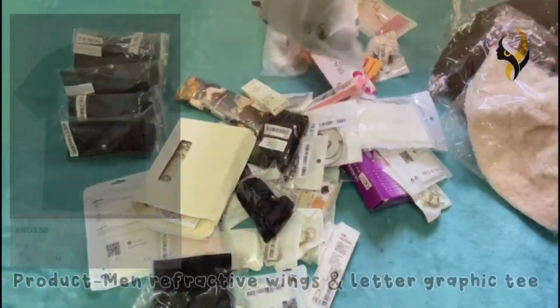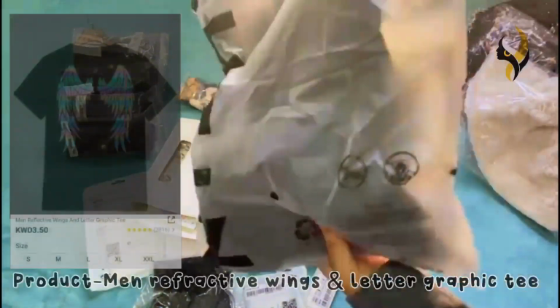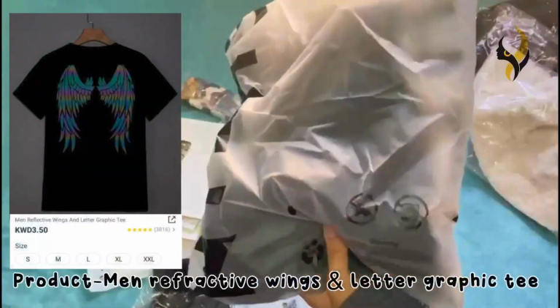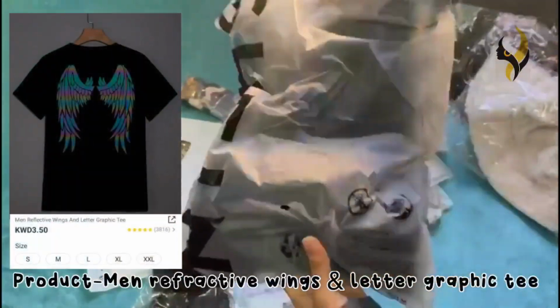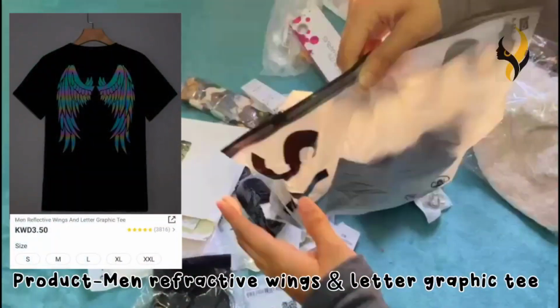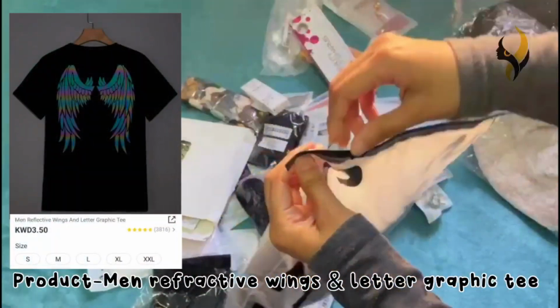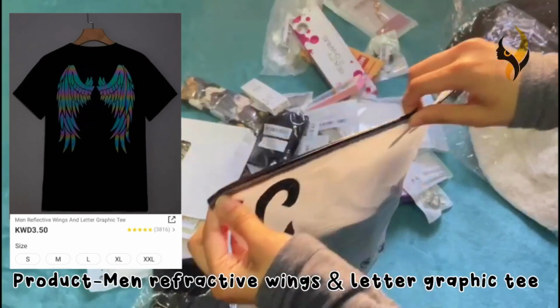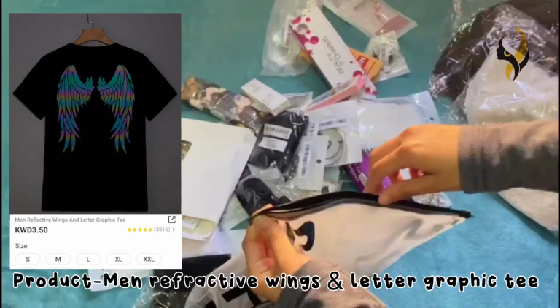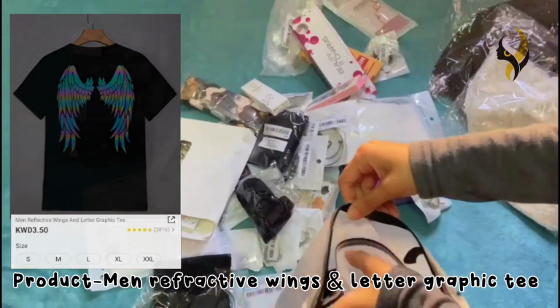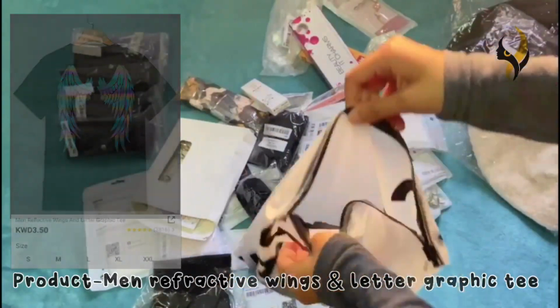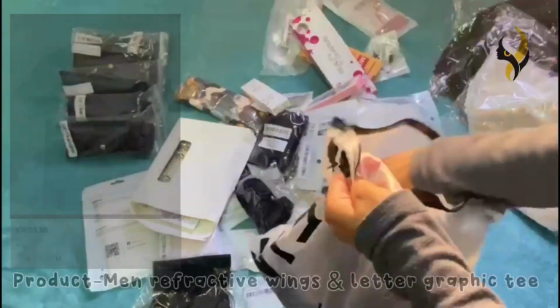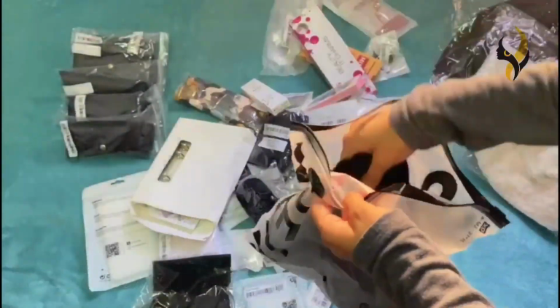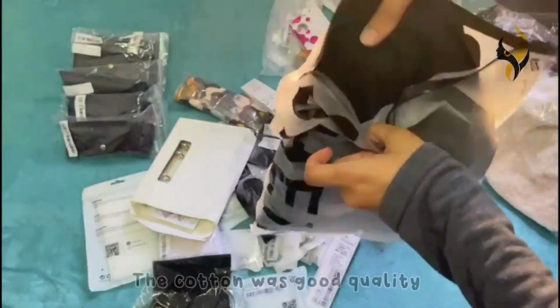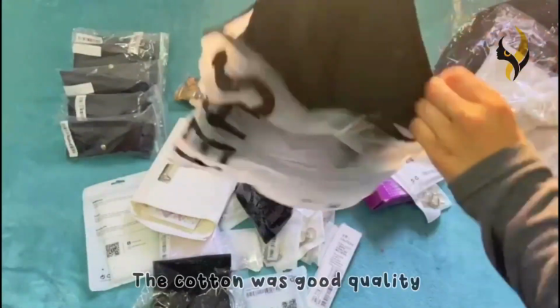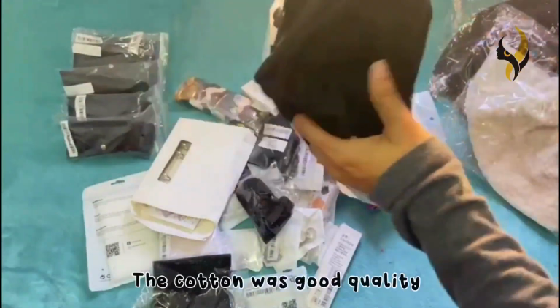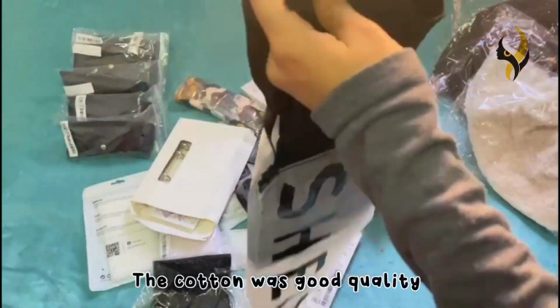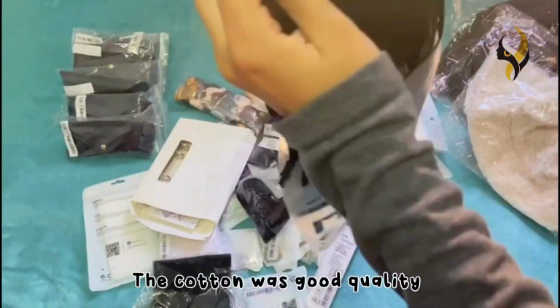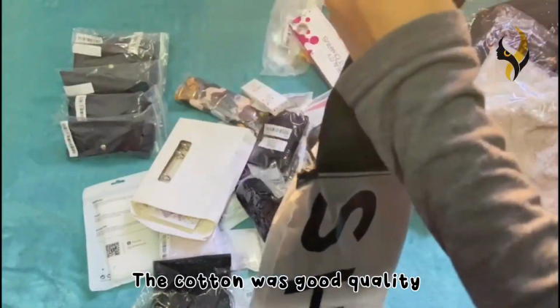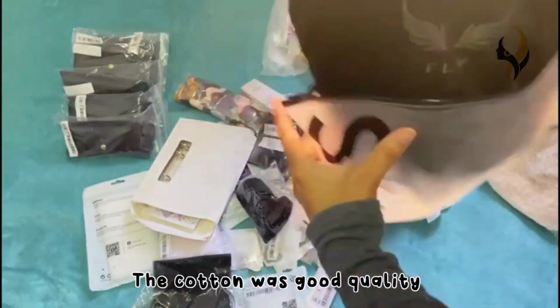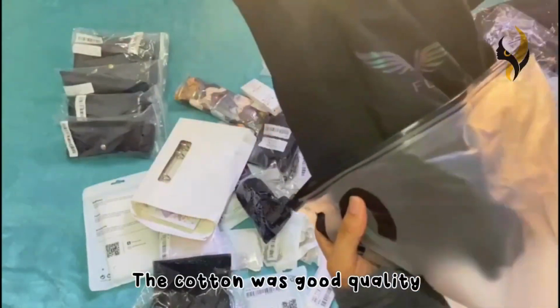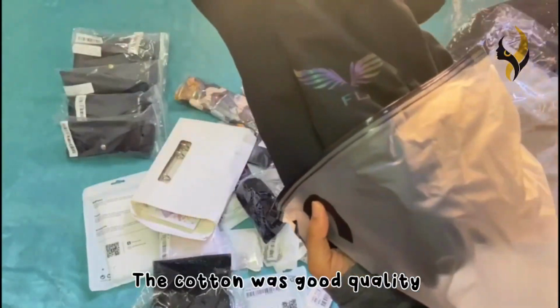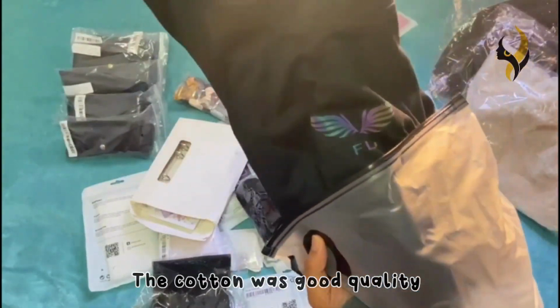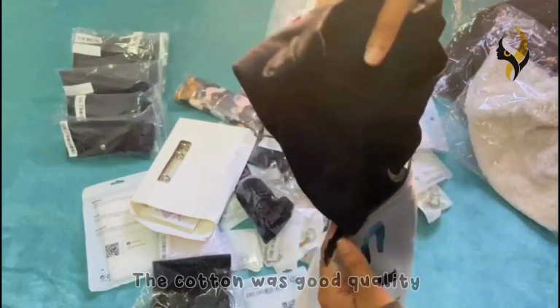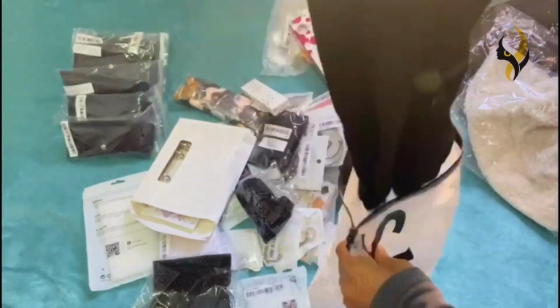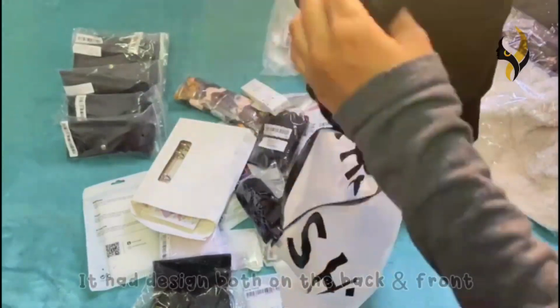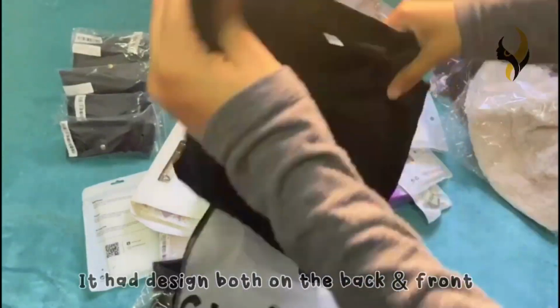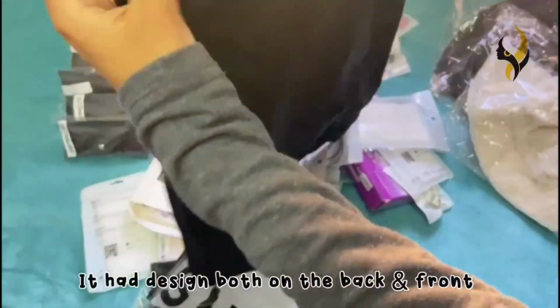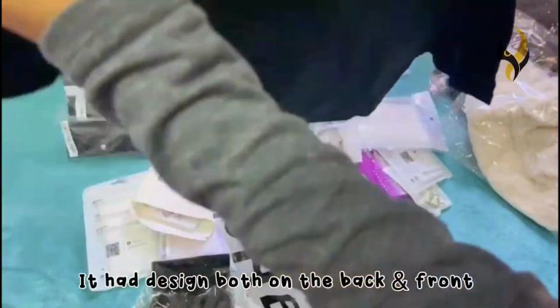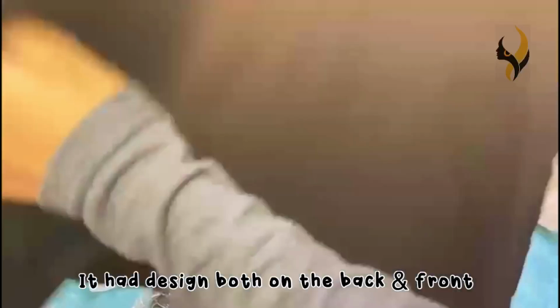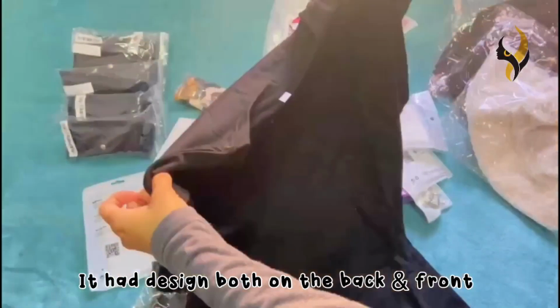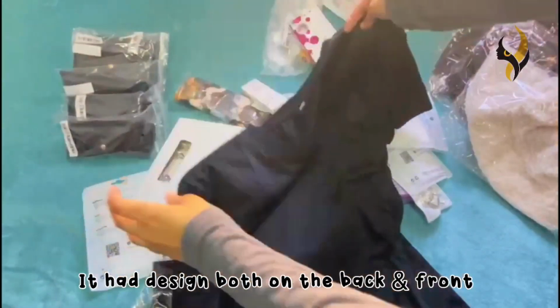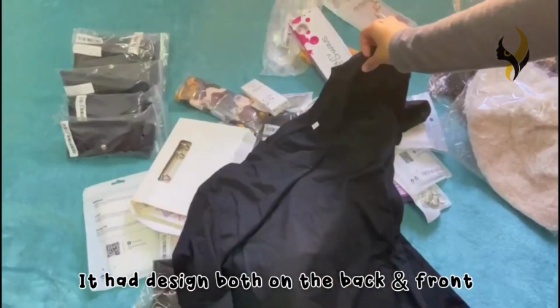The next product is a men's refractive wings and letter graphic tee. The cotton of the t-shirt was really good quality, and it had the refractive design on the front and the back as well.